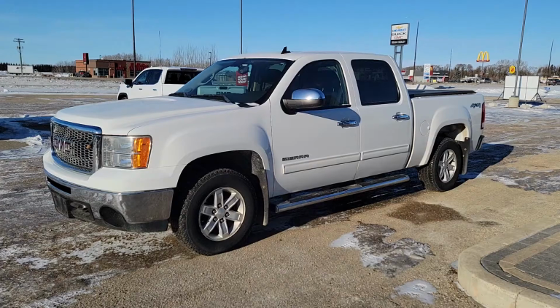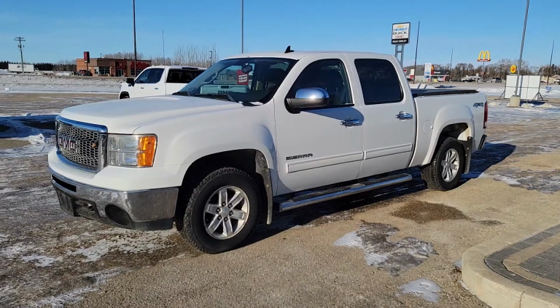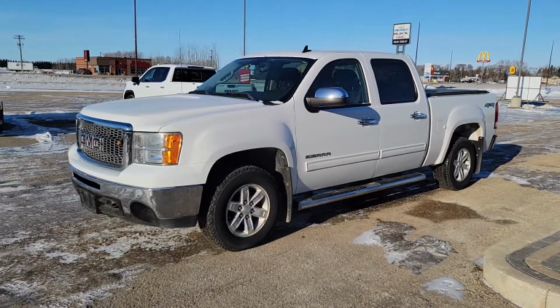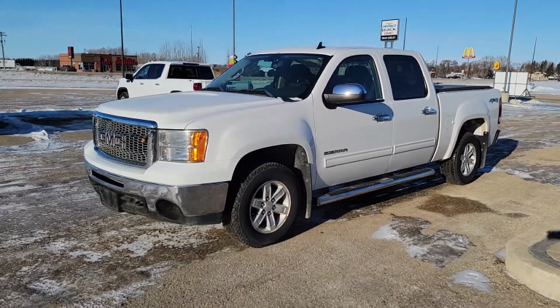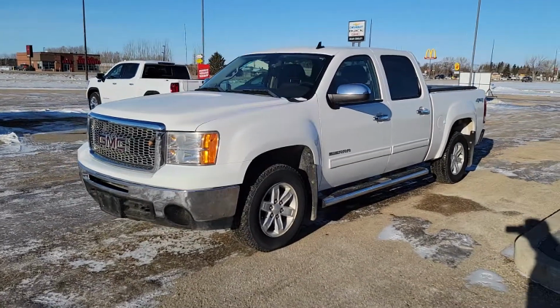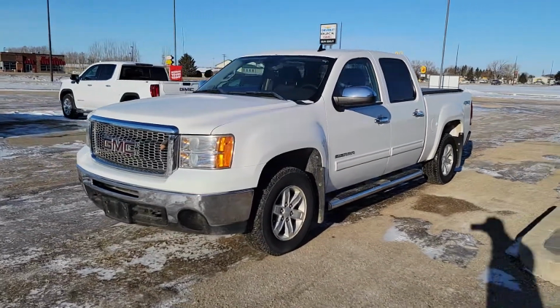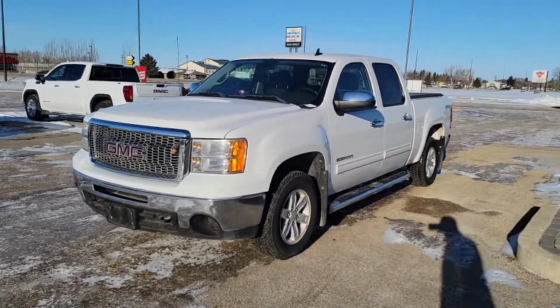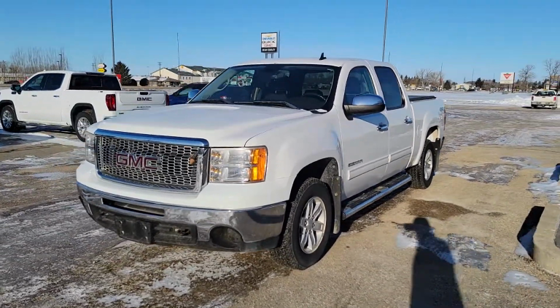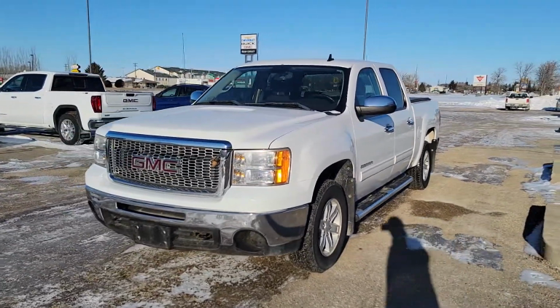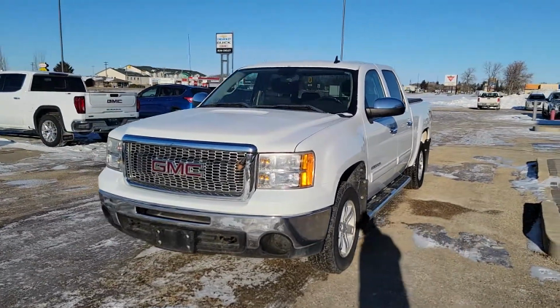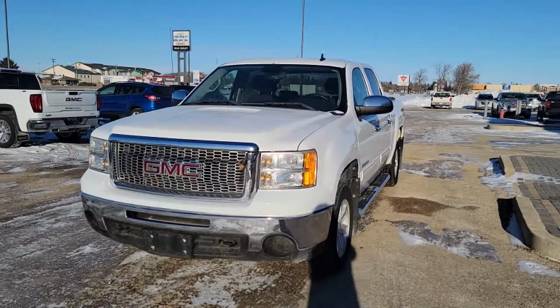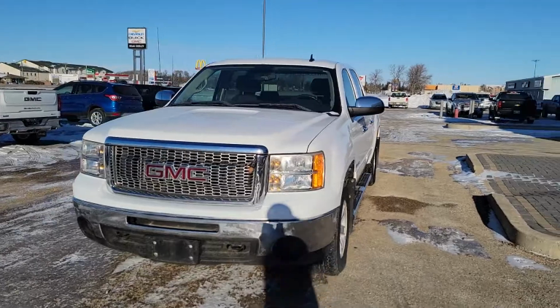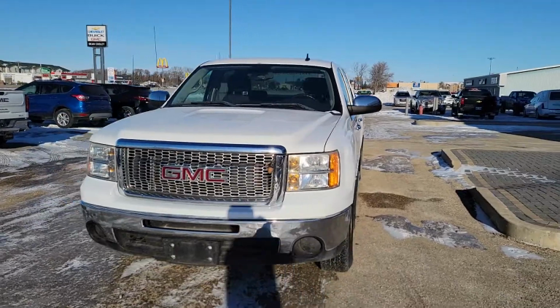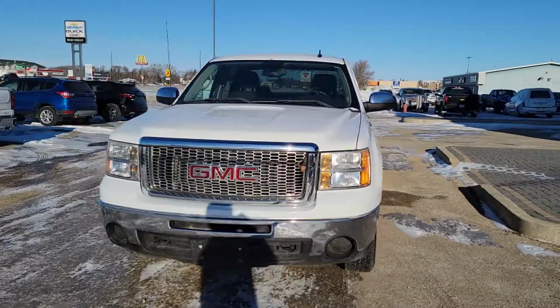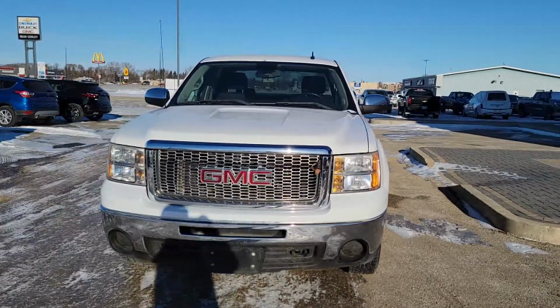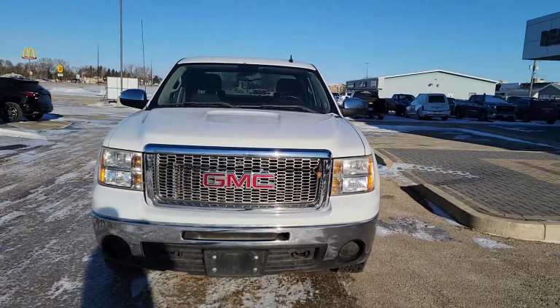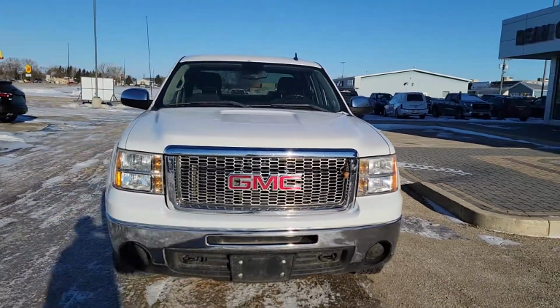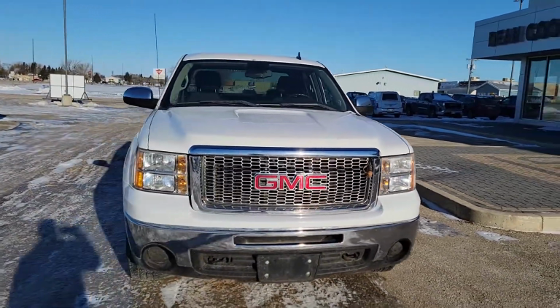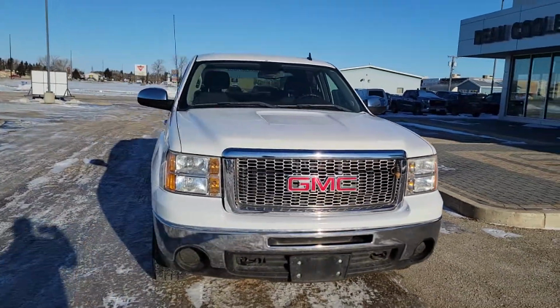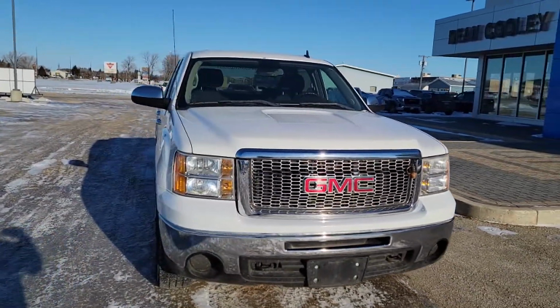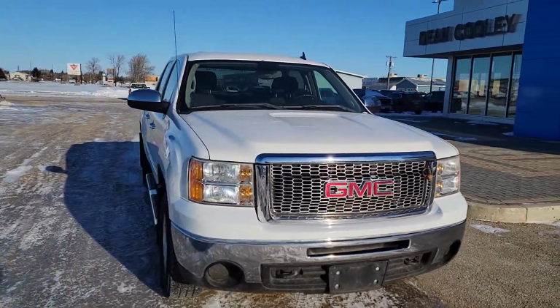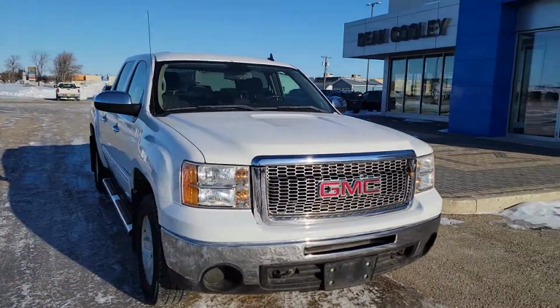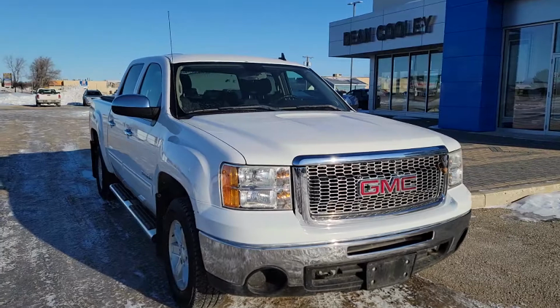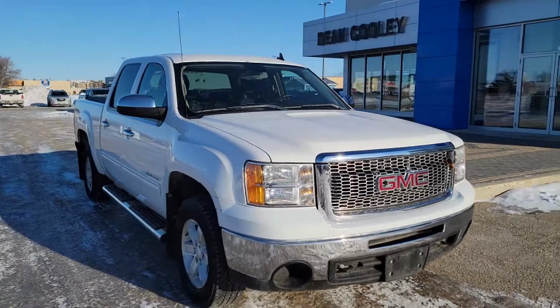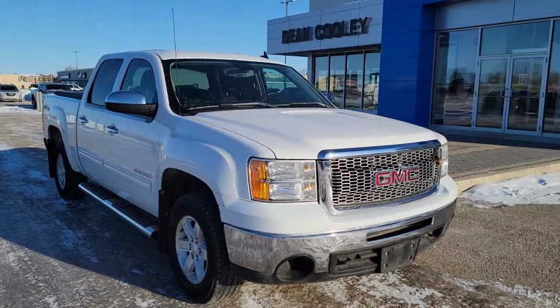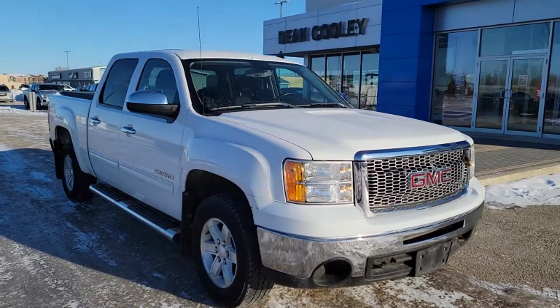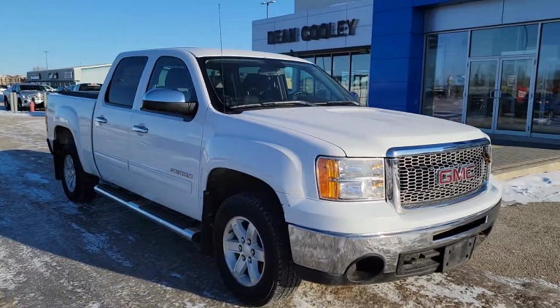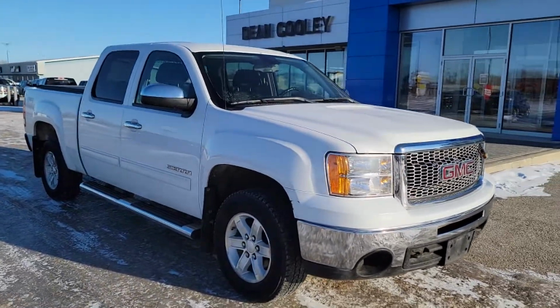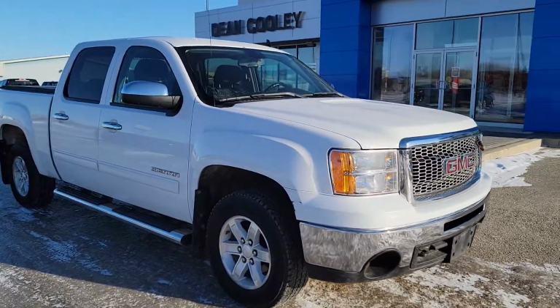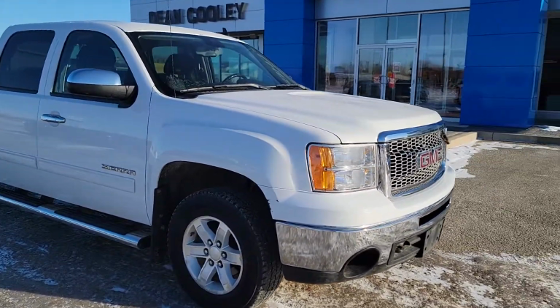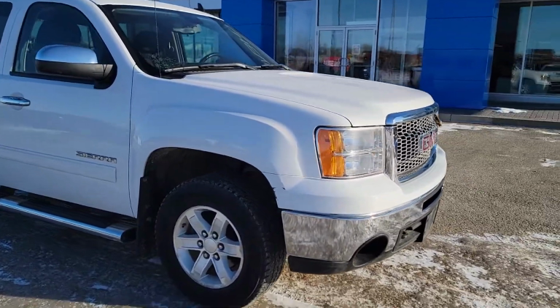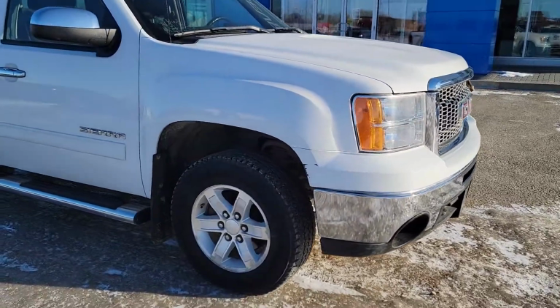Hey Parkland, Brian here from Dean Cooley GM. I just got to show off this 2011 GMC Sierra SLE crew cab — and guess what, it only has a hundred and eighty thousand kilometers on it.